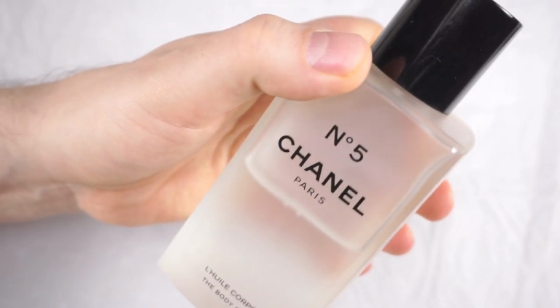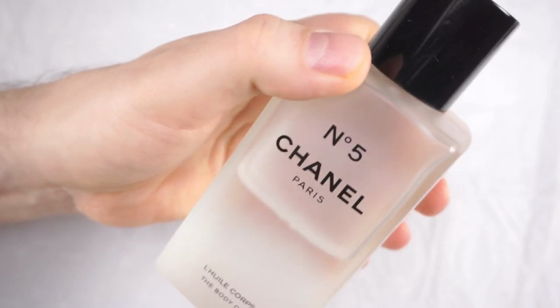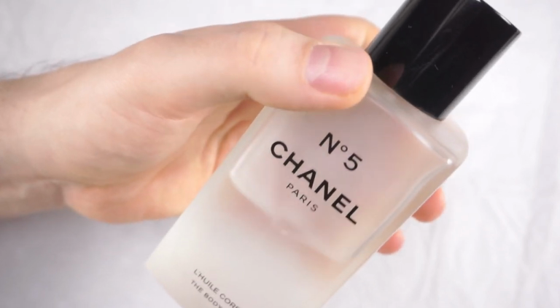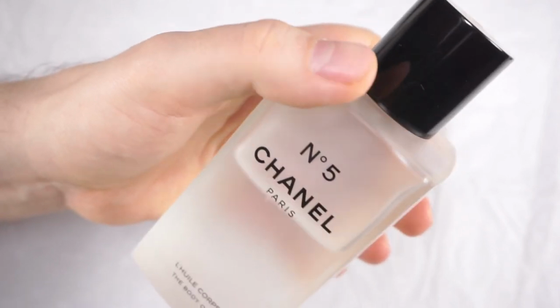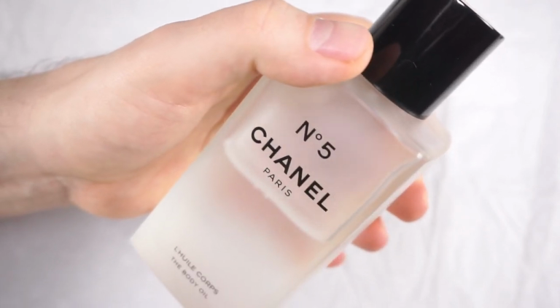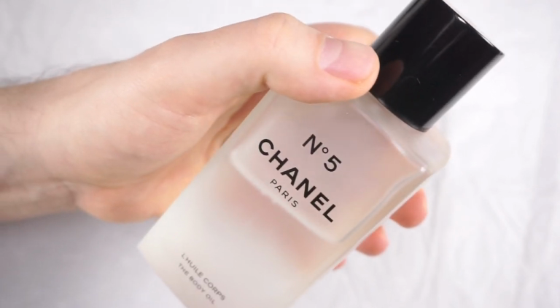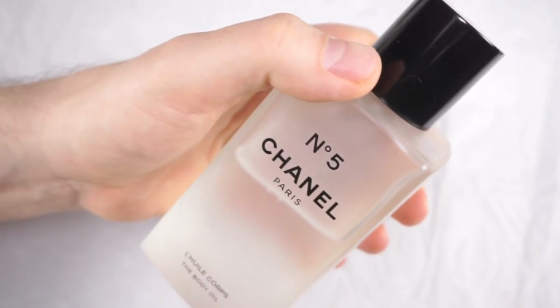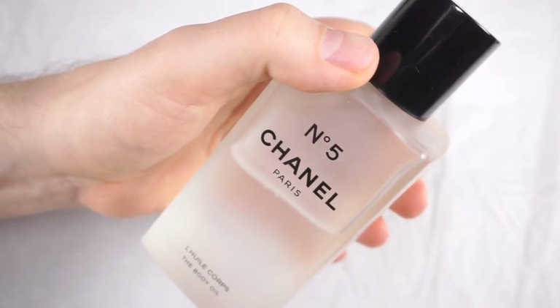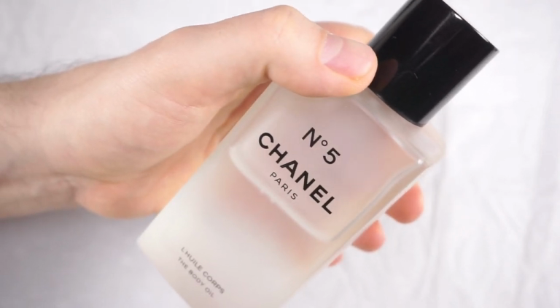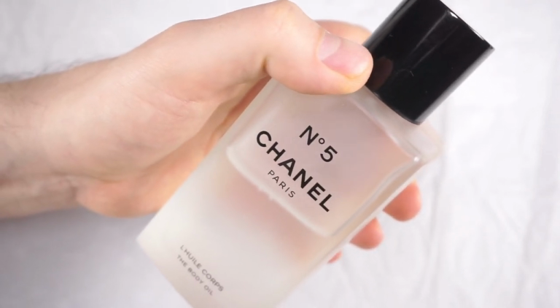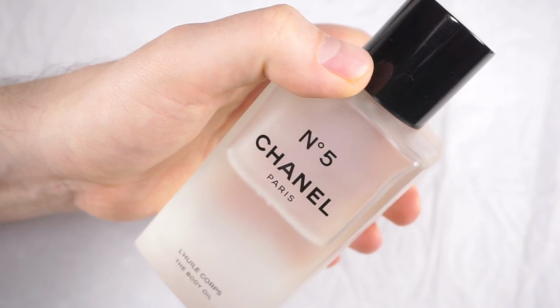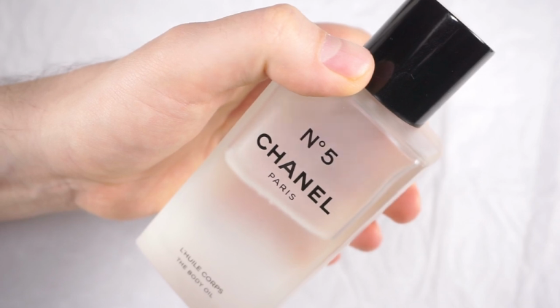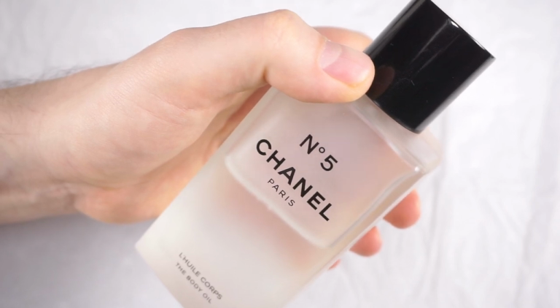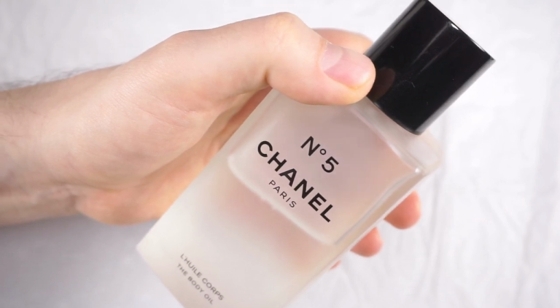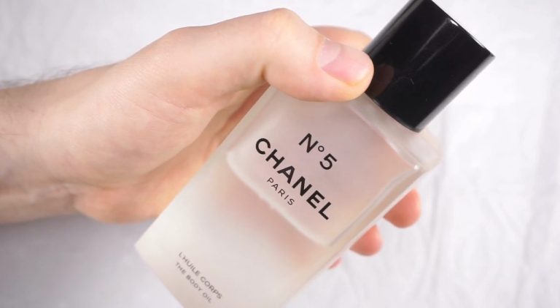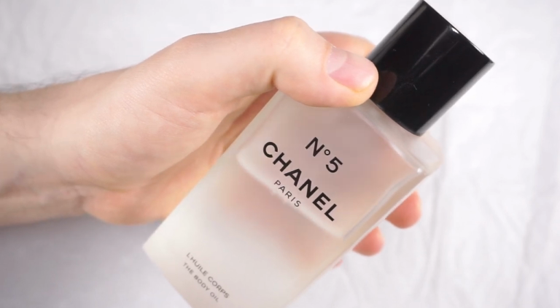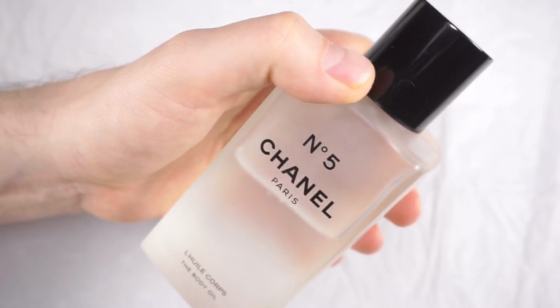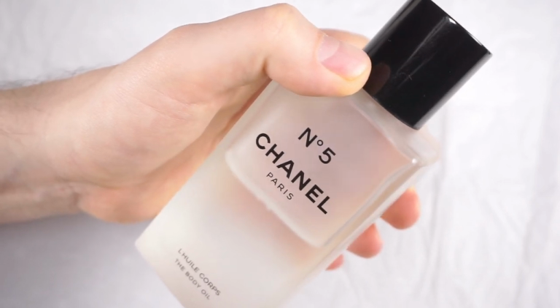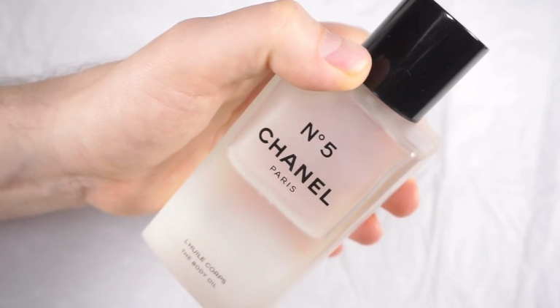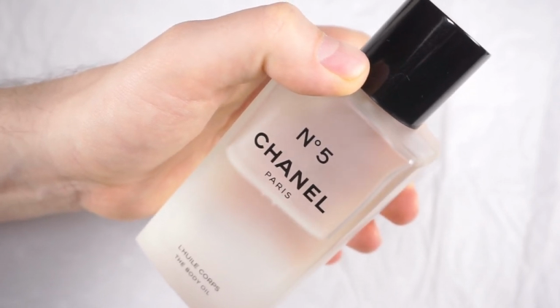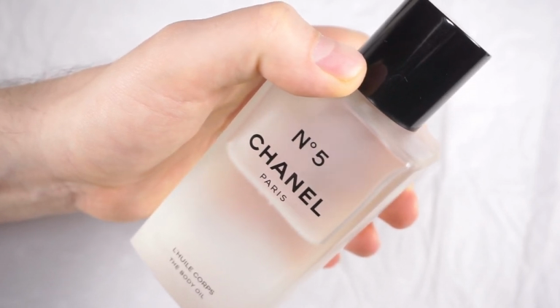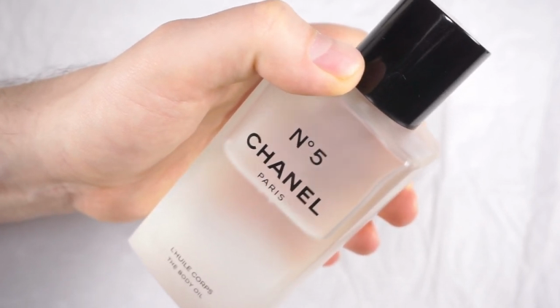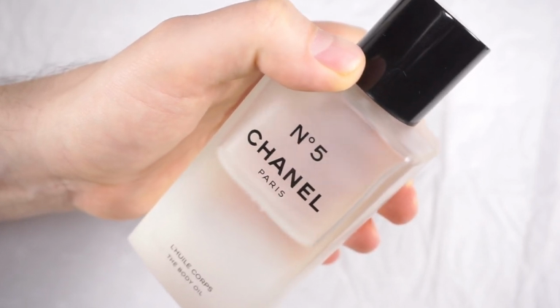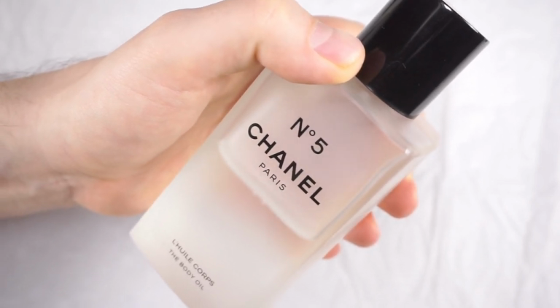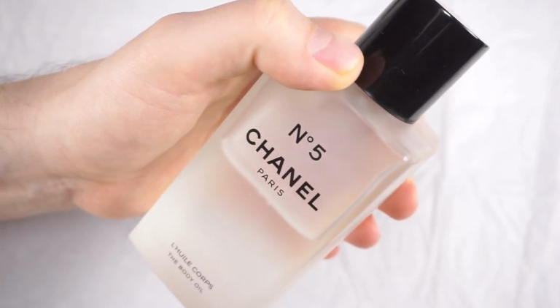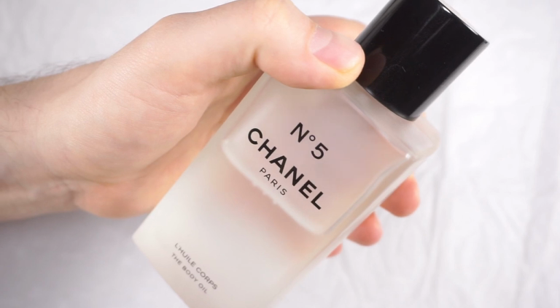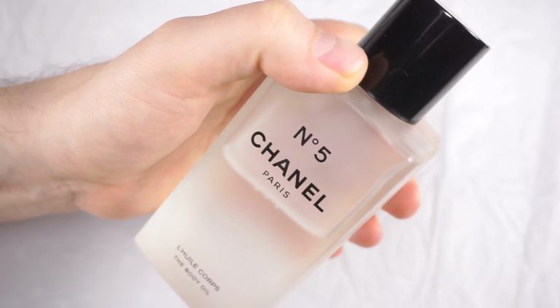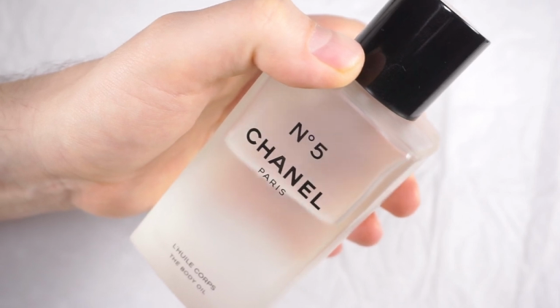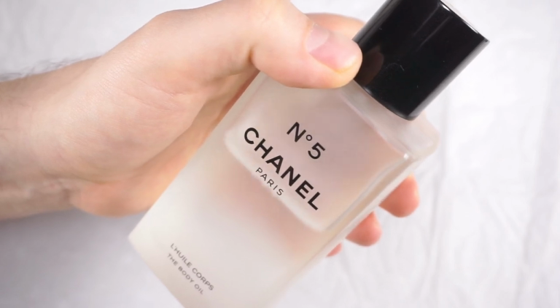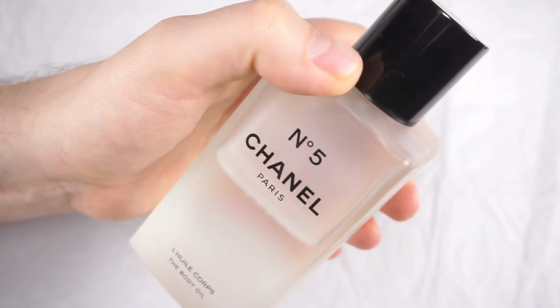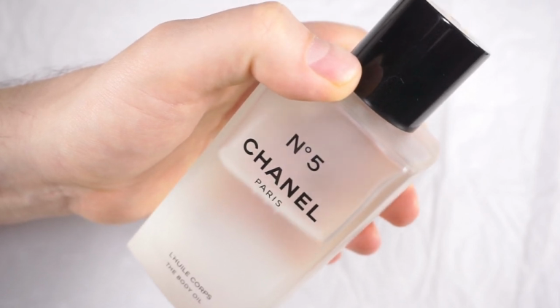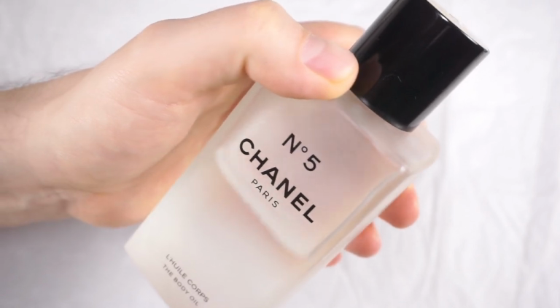I welcome all of these Chanel body products and I'm really curious to try the shower oil — the Chanel Number Five shower oil — that one I'm looking forward to the most.